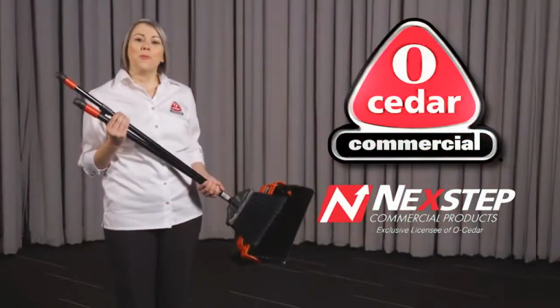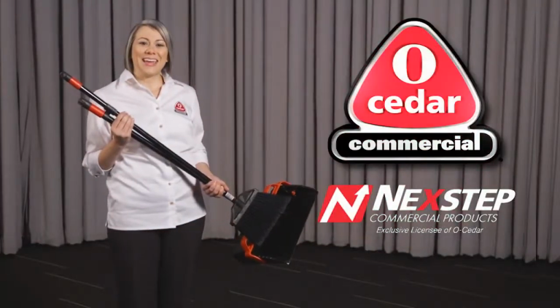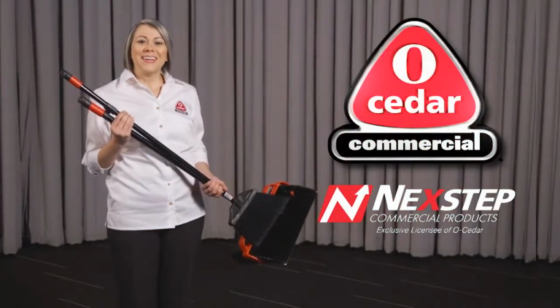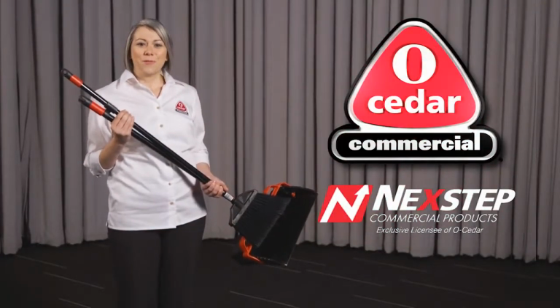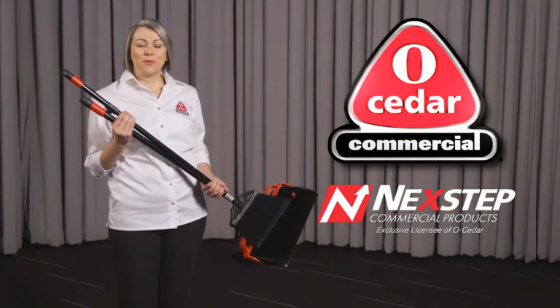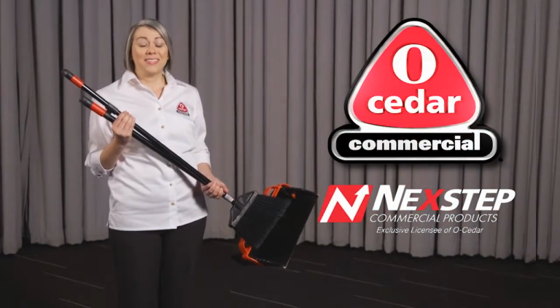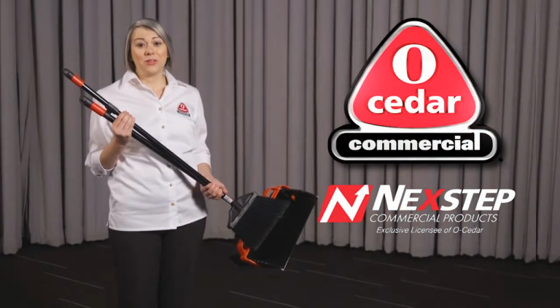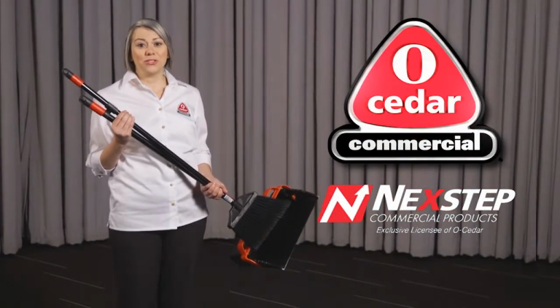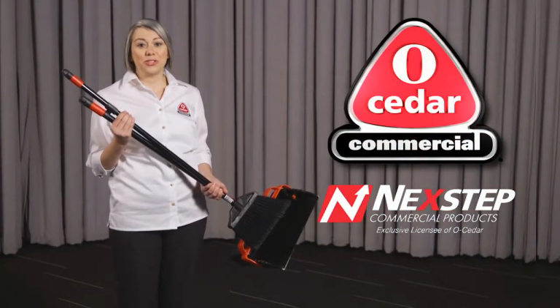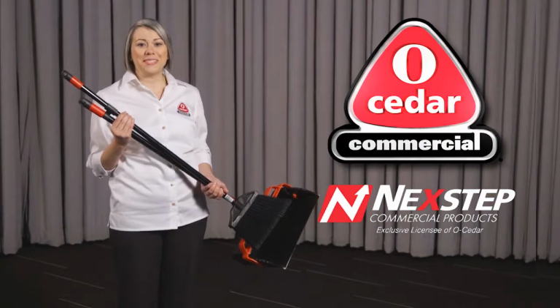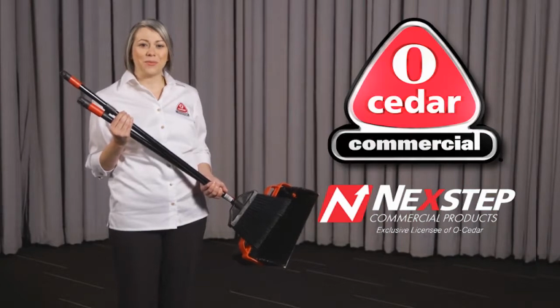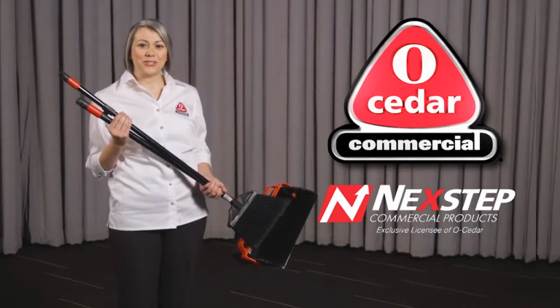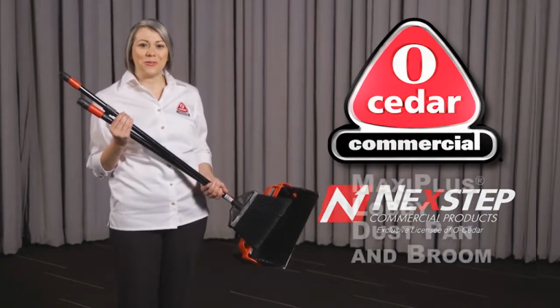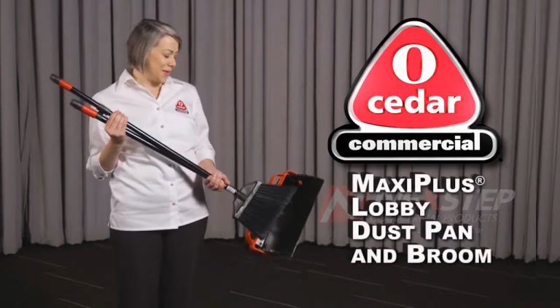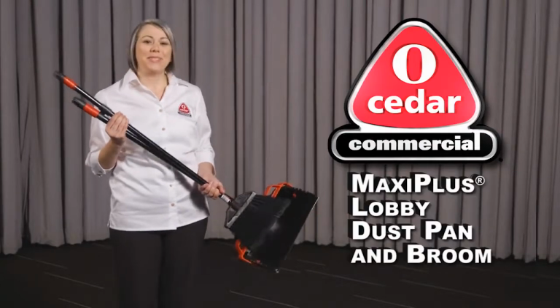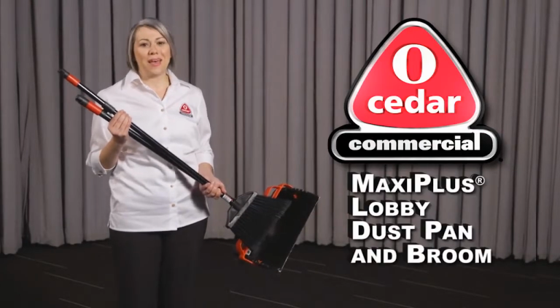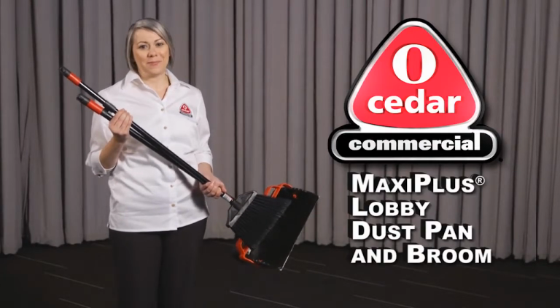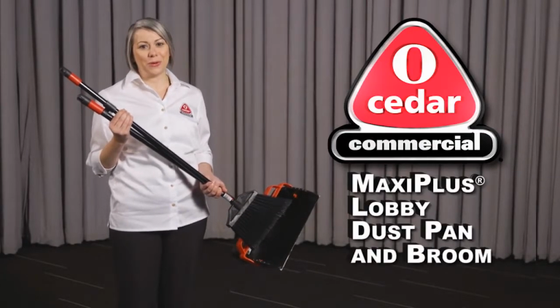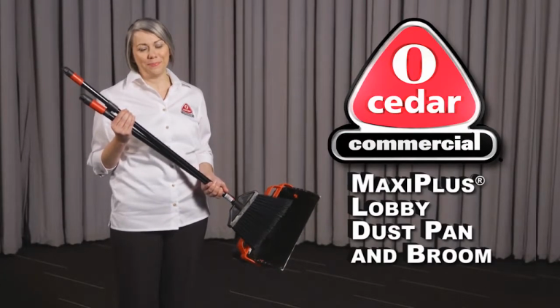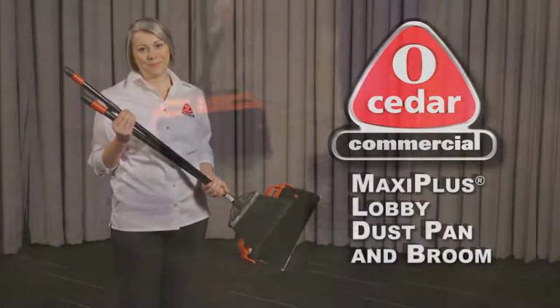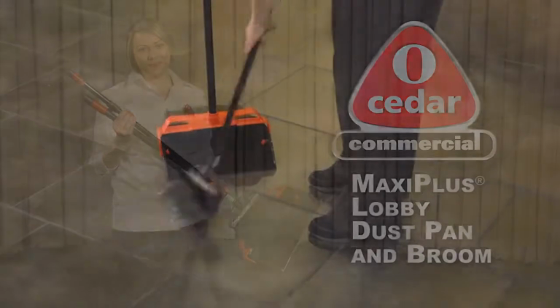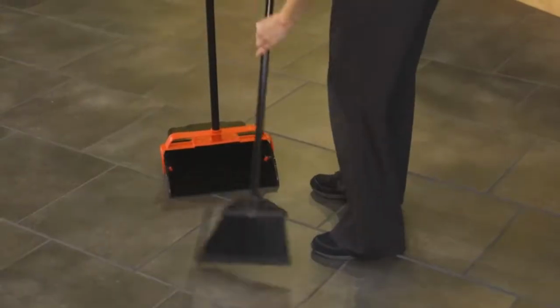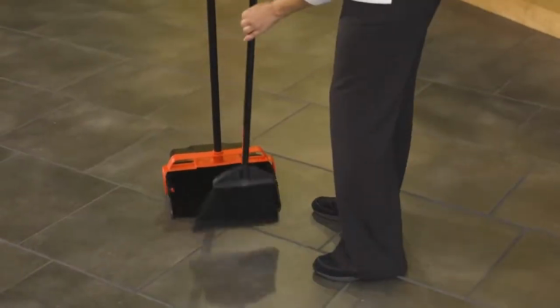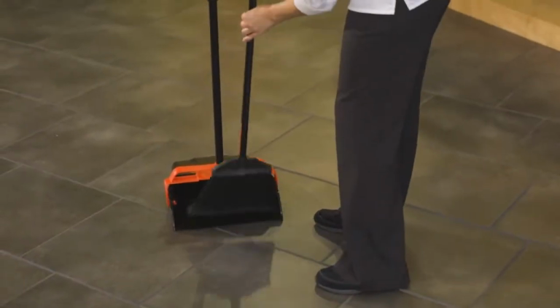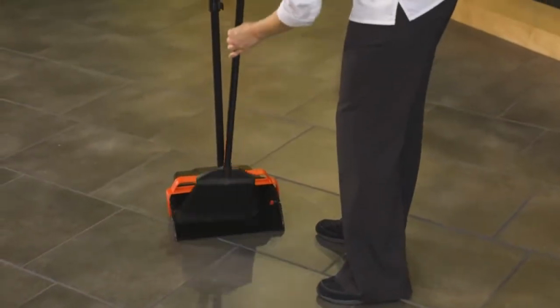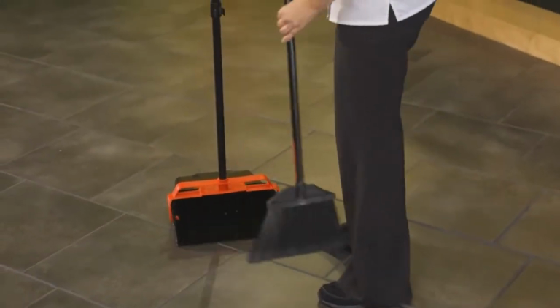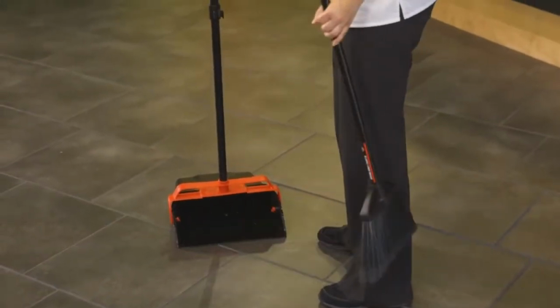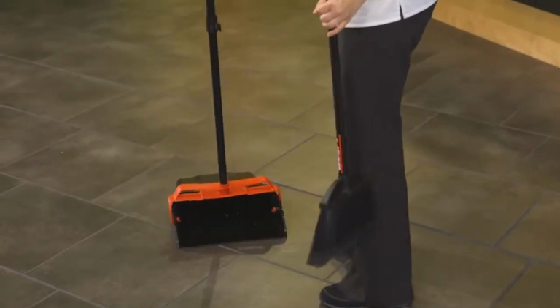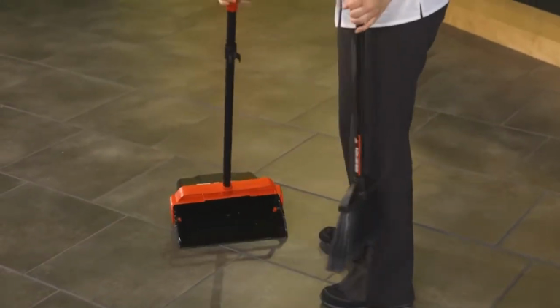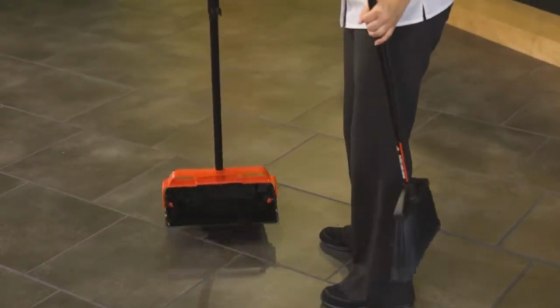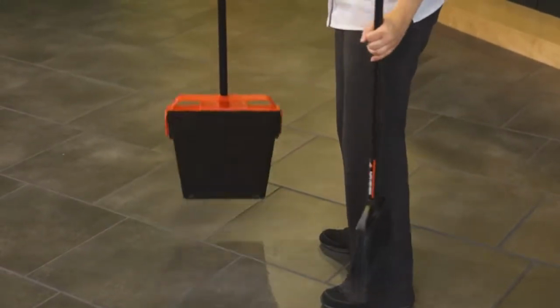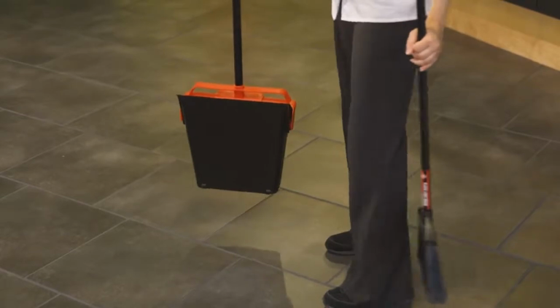Once again, Next Step Commercial Products has the O-Cedar commercial solution for busy cleaning professionals like you, the MaxiPlus Lobby Dust Pan and Broom. The MaxiPlus Lobby Dust Pan is a lightweight, ergonomically designed product for a quick clean.